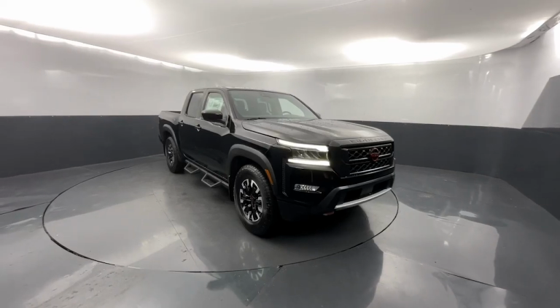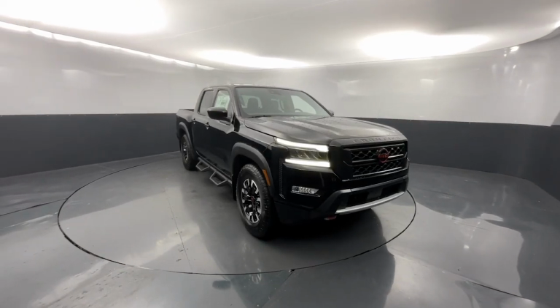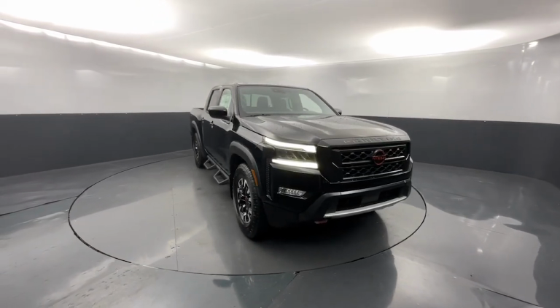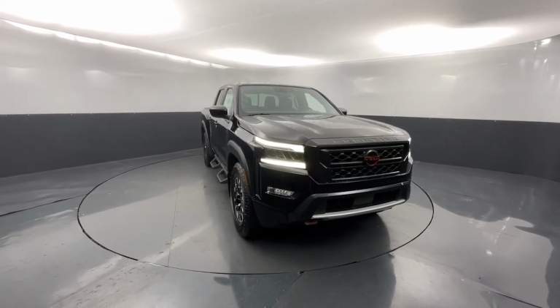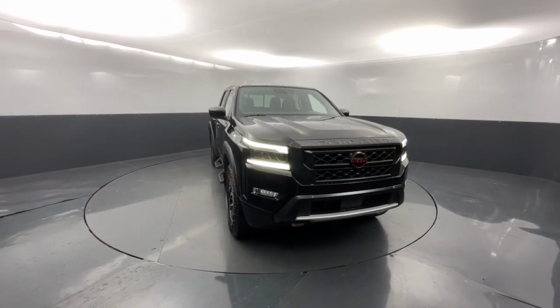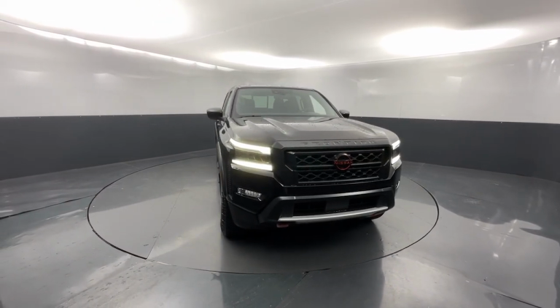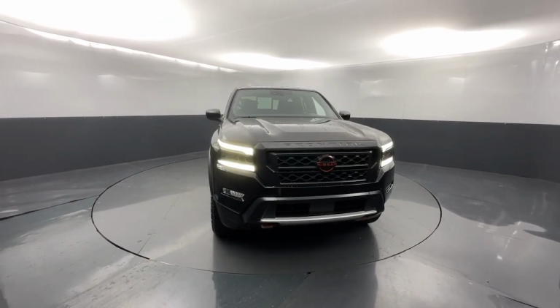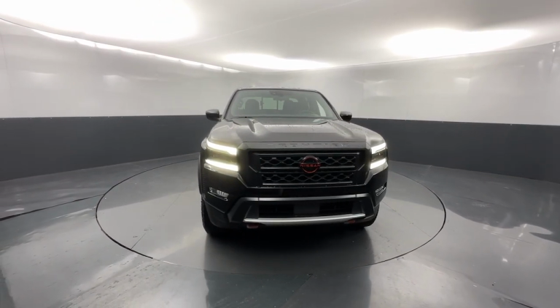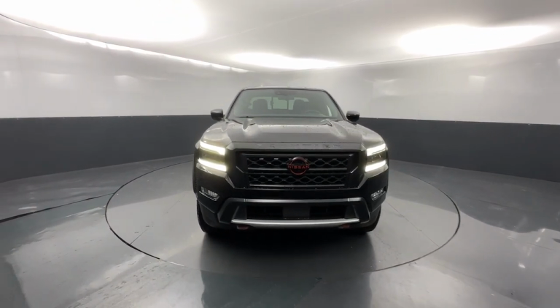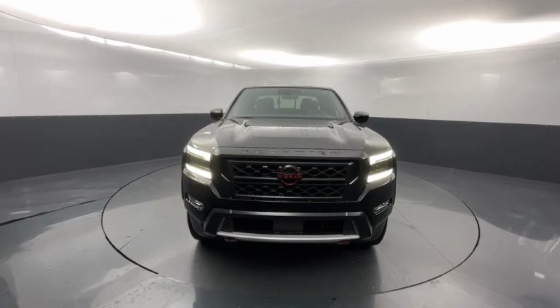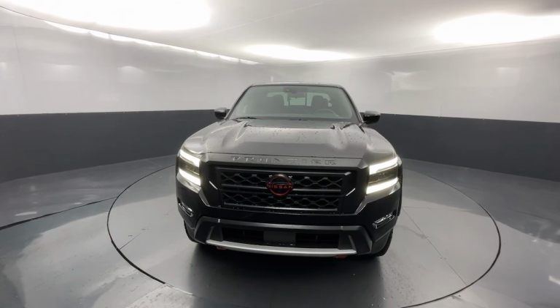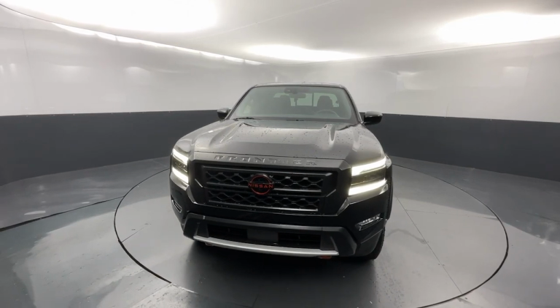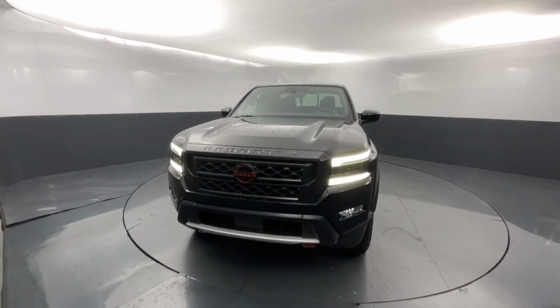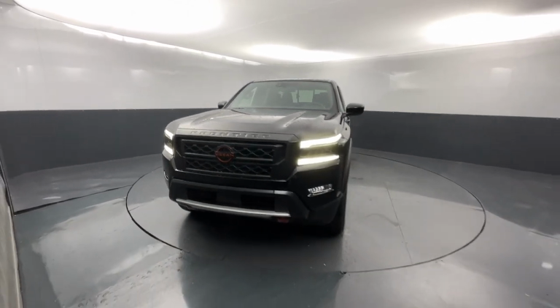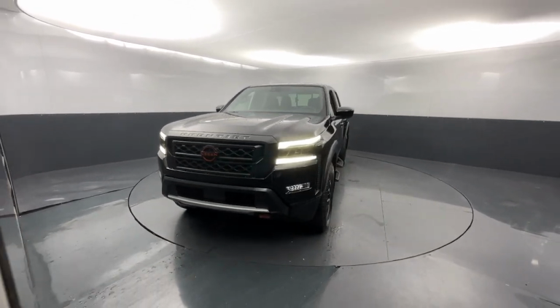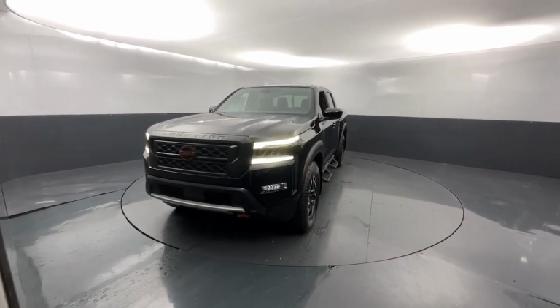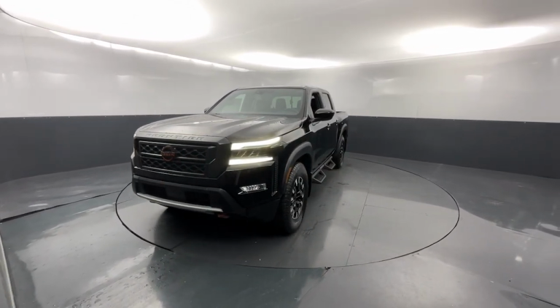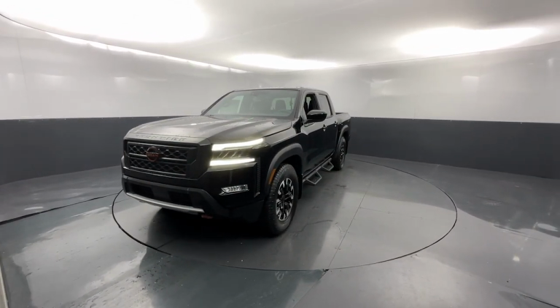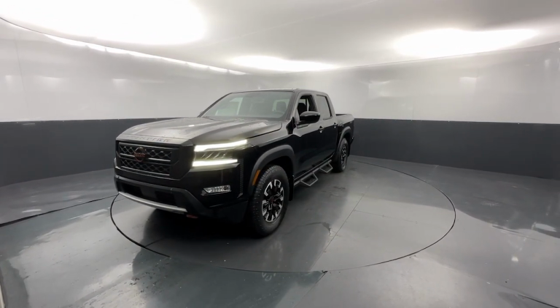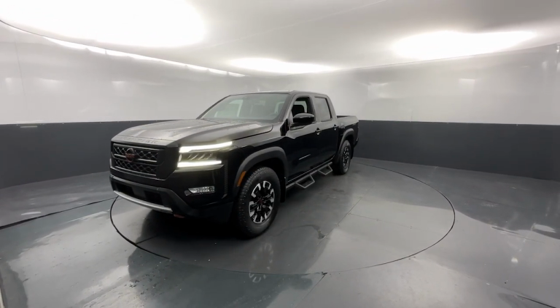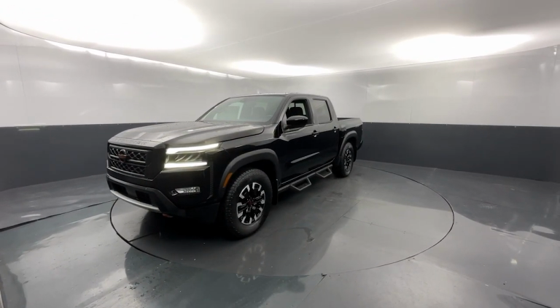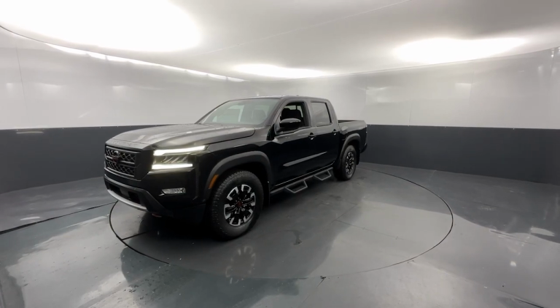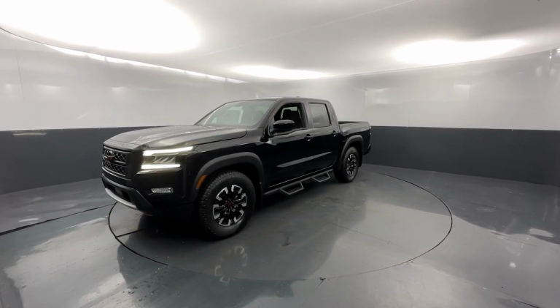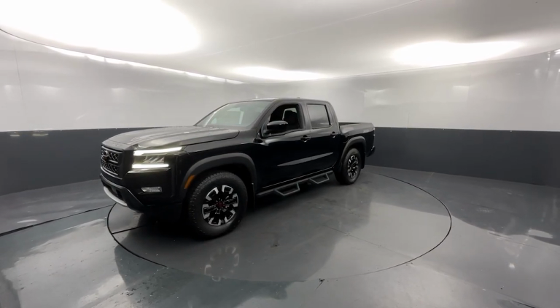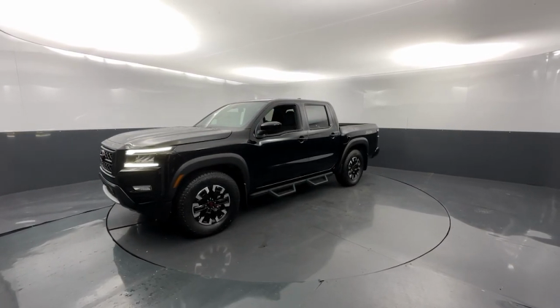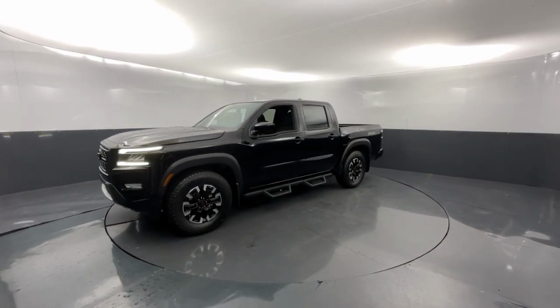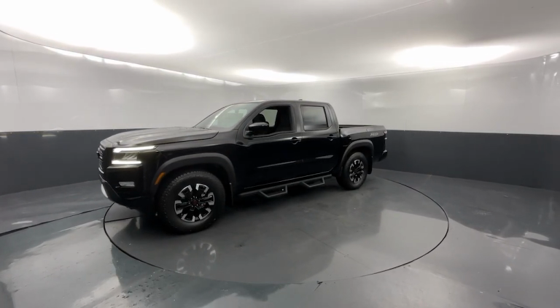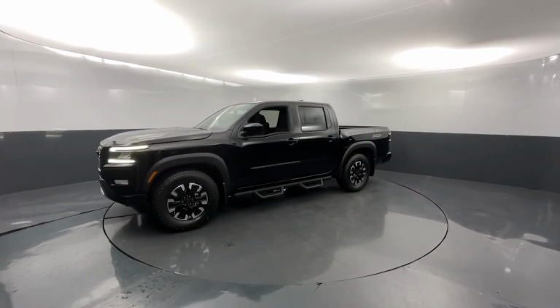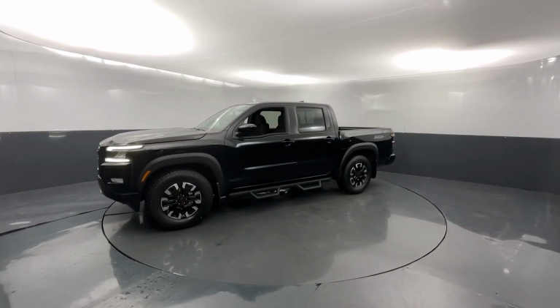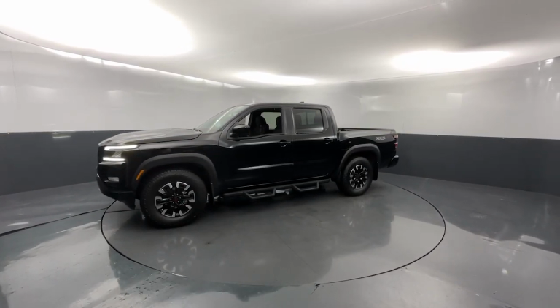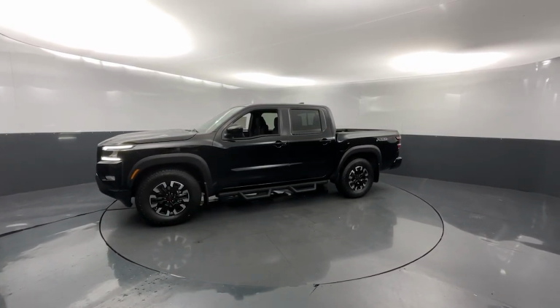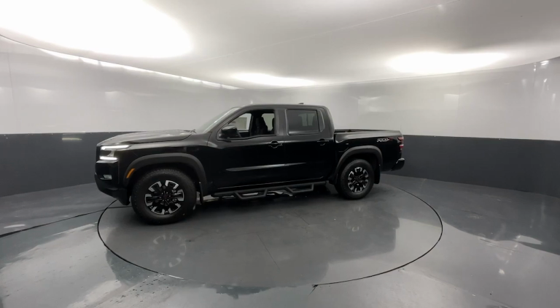Take a moment to check out the 2023 Nissan Frontier. You'll be ready for the job or off-road recreation in this remarkably affordable Frontier. Comfortable, capable, and hardworking, this popular mid-size pickup is waiting just for you.